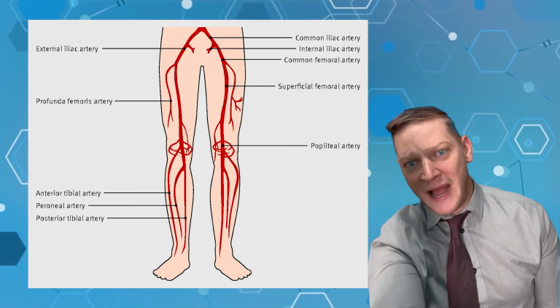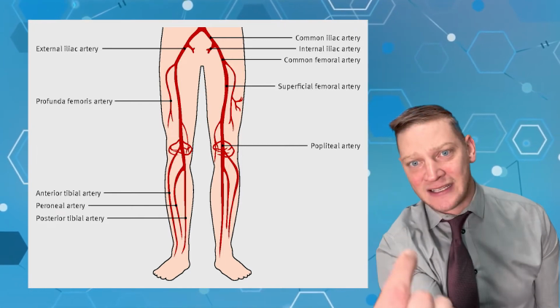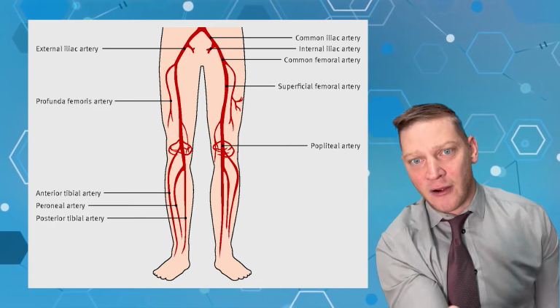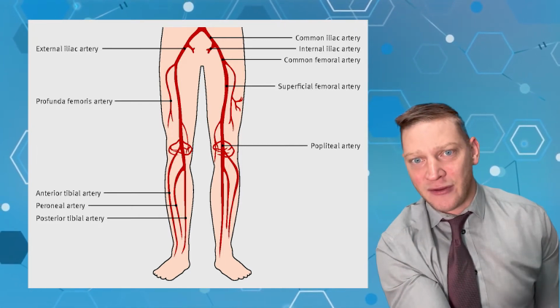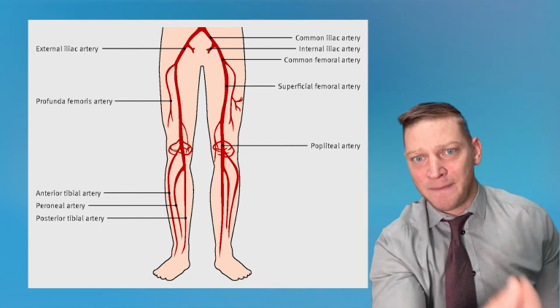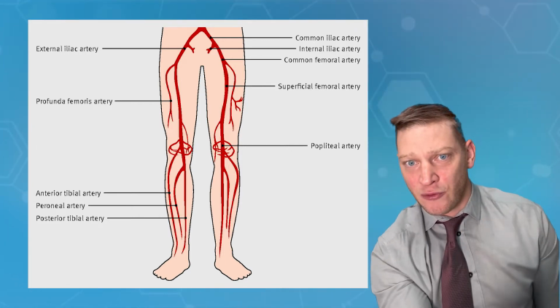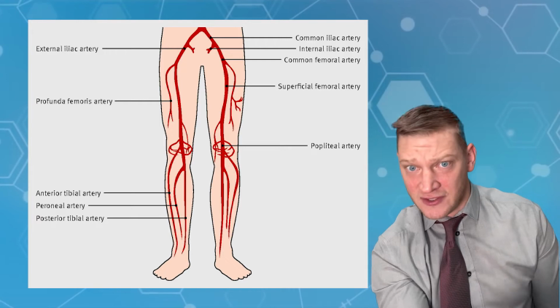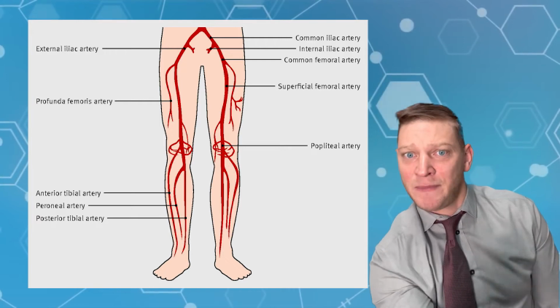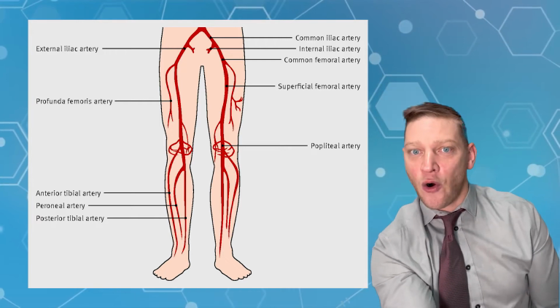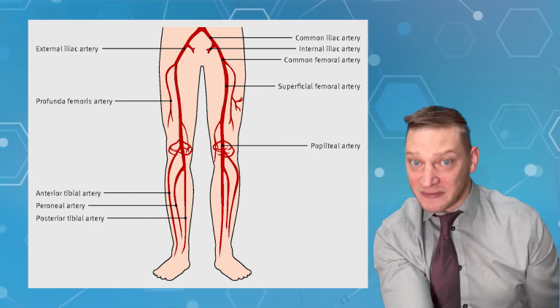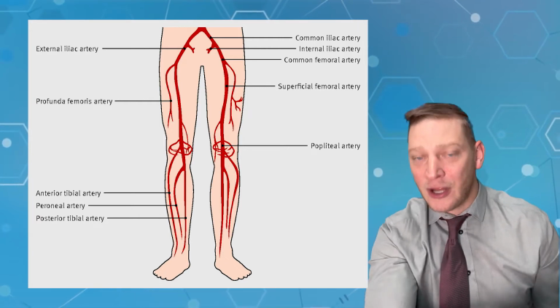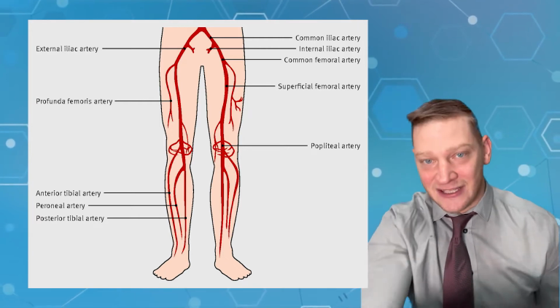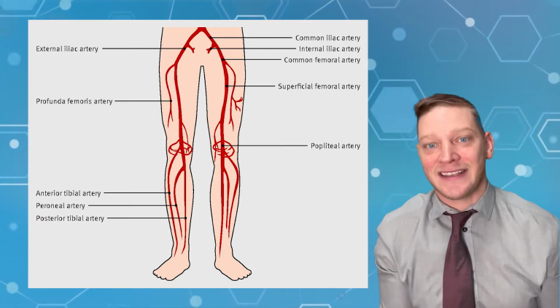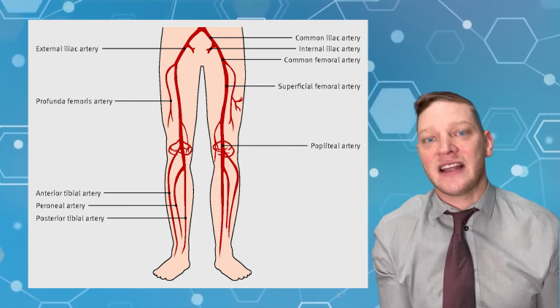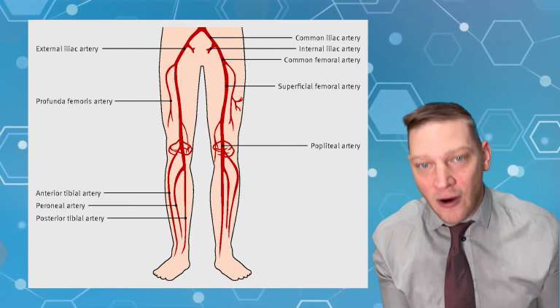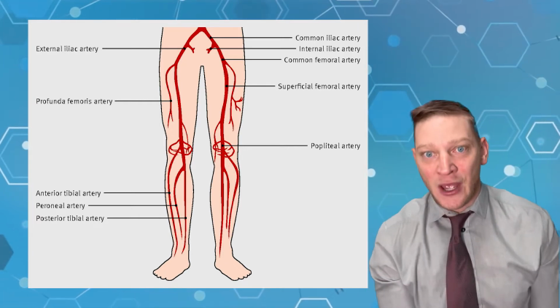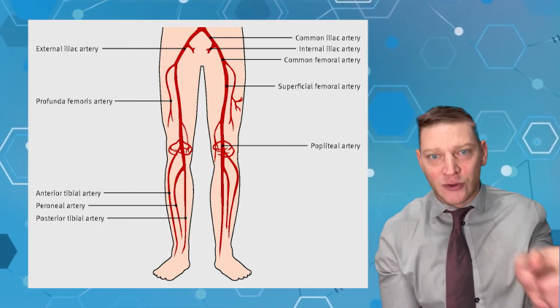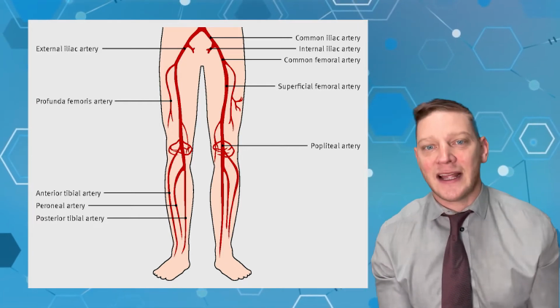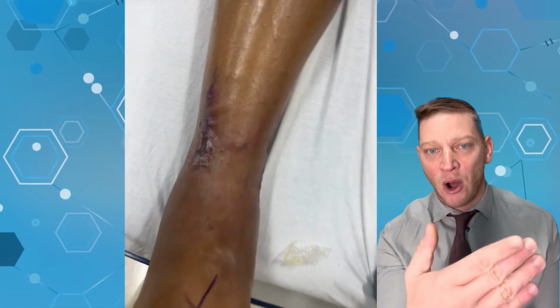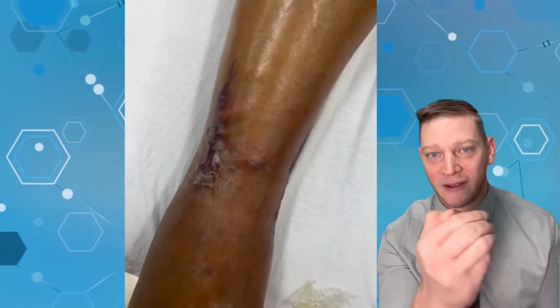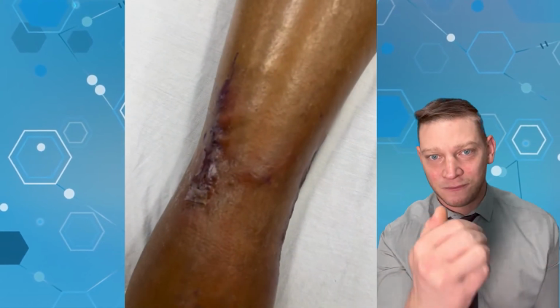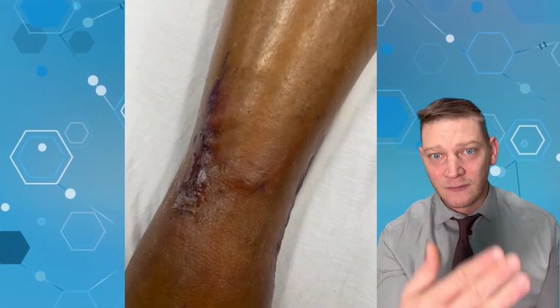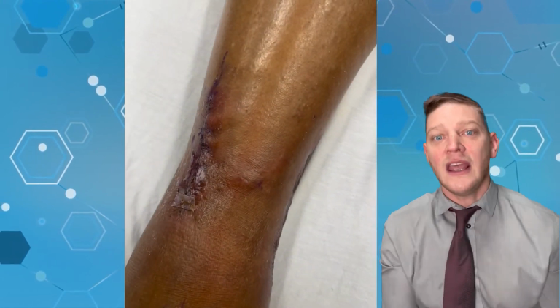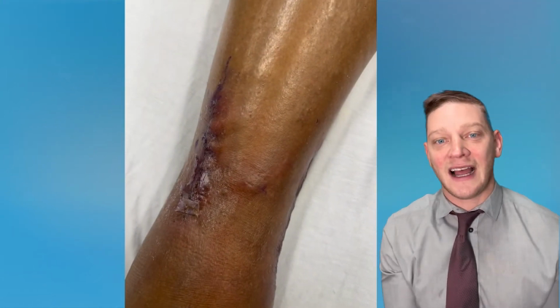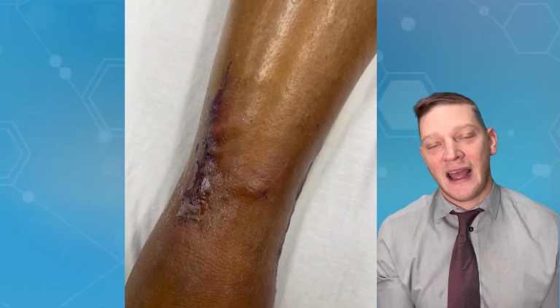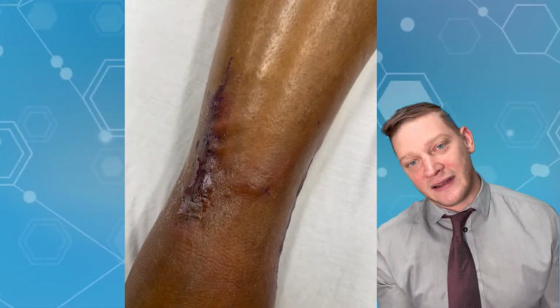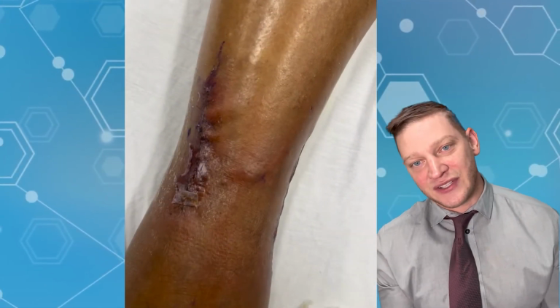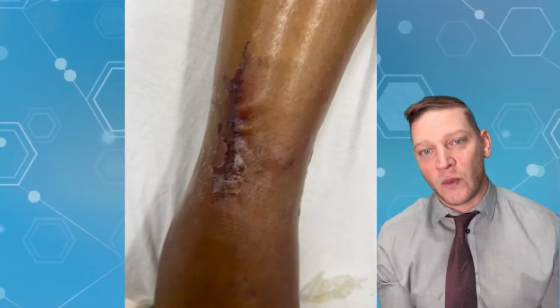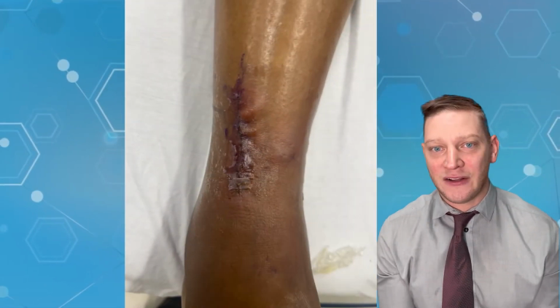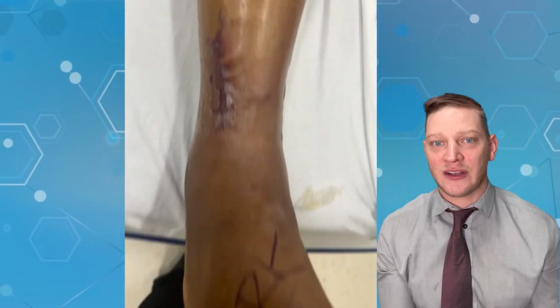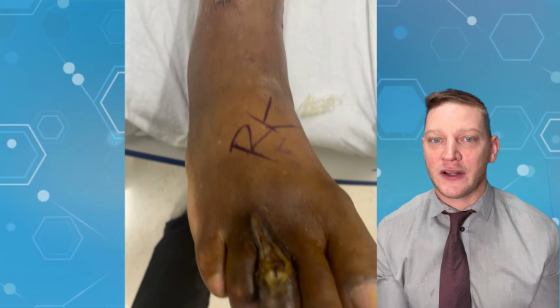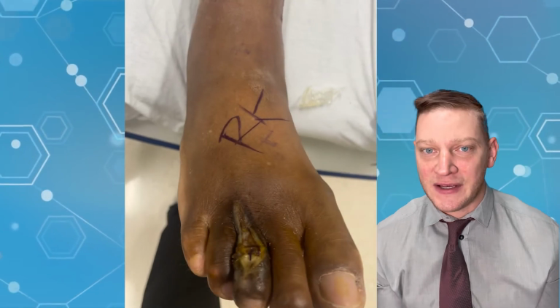They bypass it around the knee, under the skin, and over this bone into the anterior tibial artery — and here you can see it pulsing. This patient had the procedure just one week prior to us removing a tiny piece of bone.